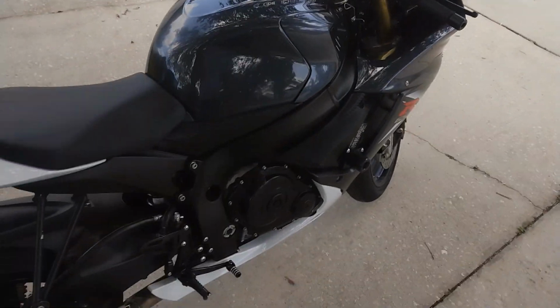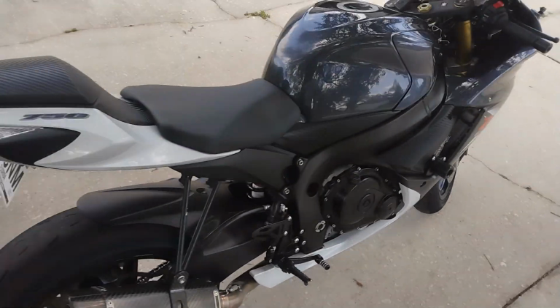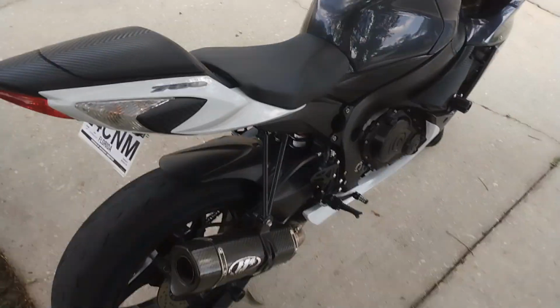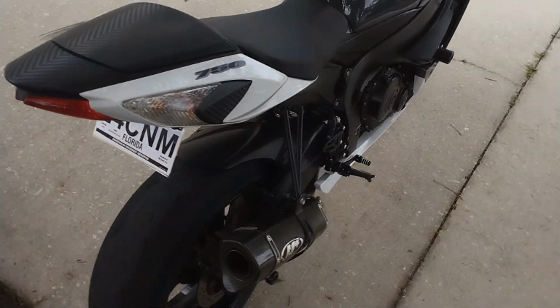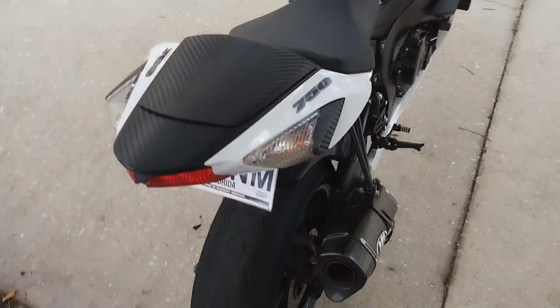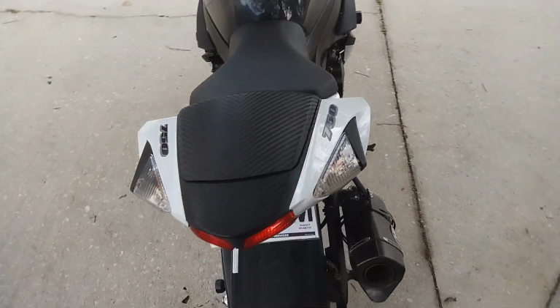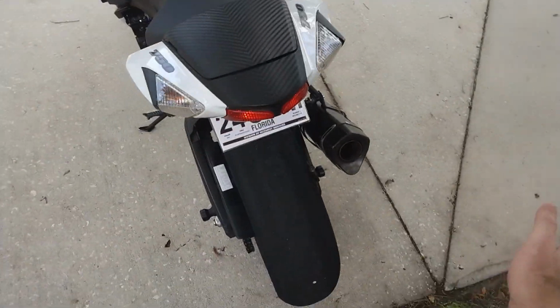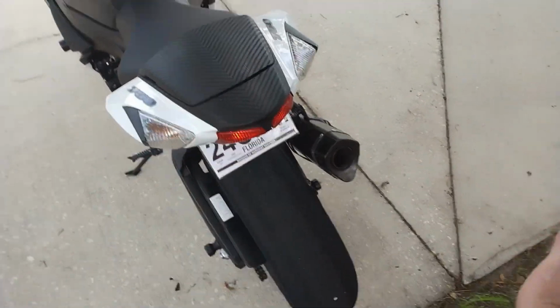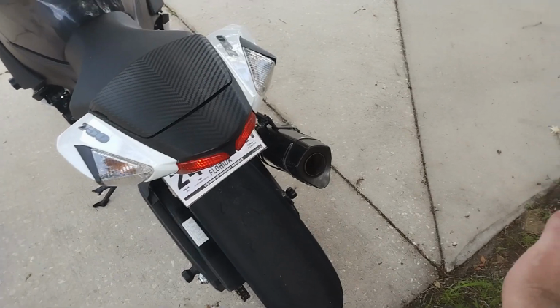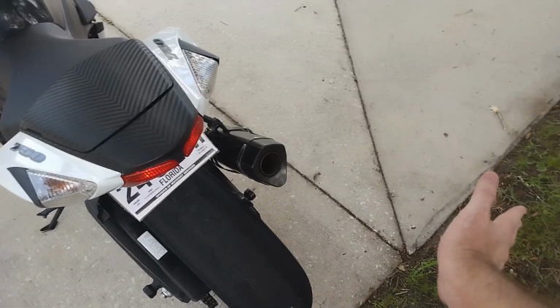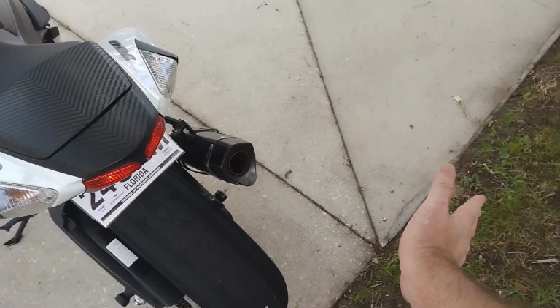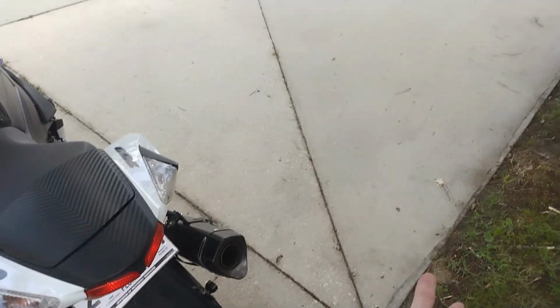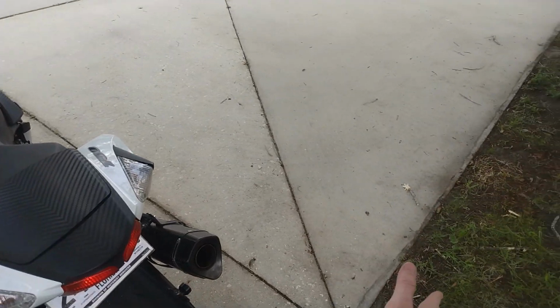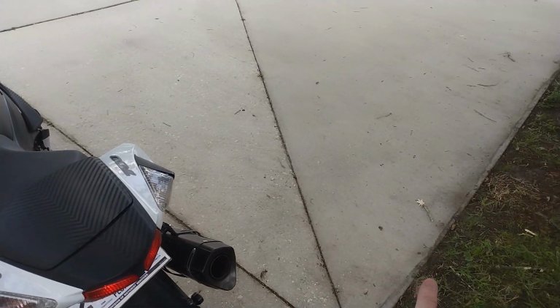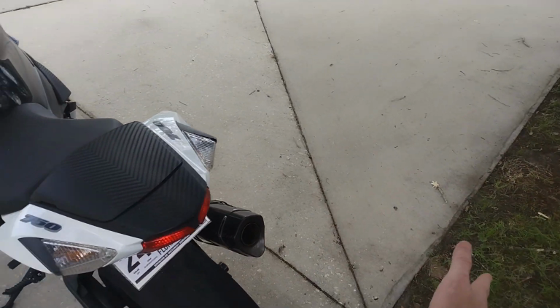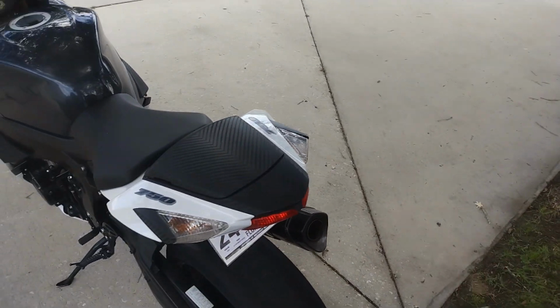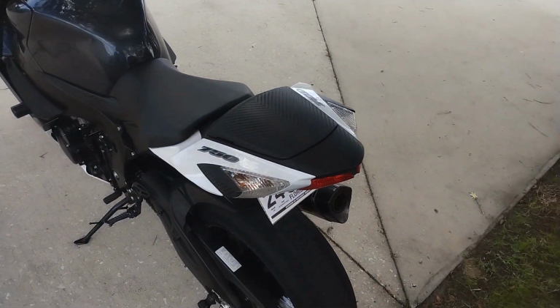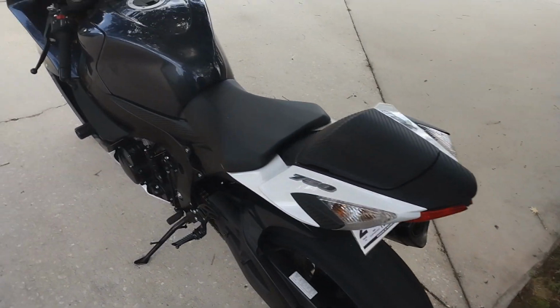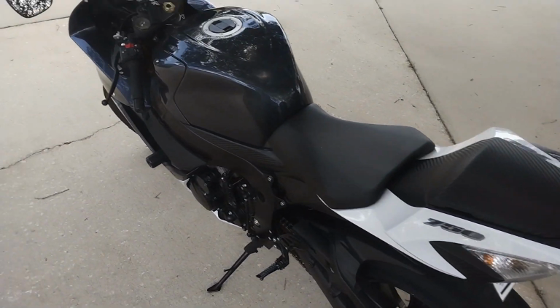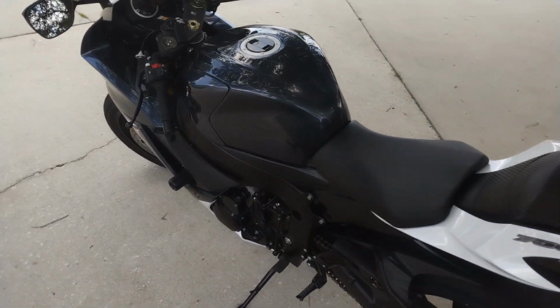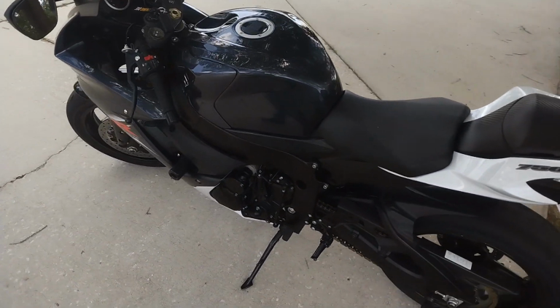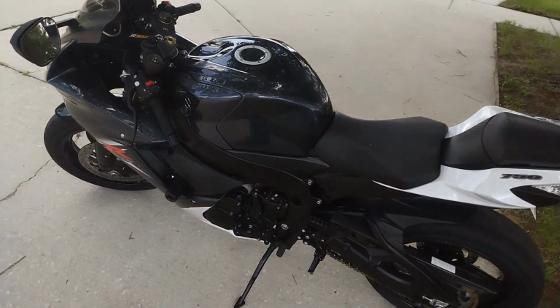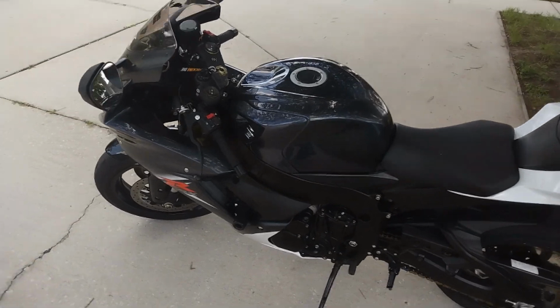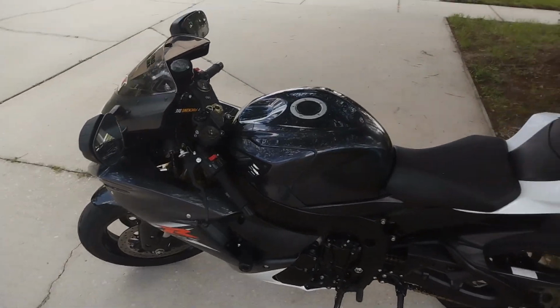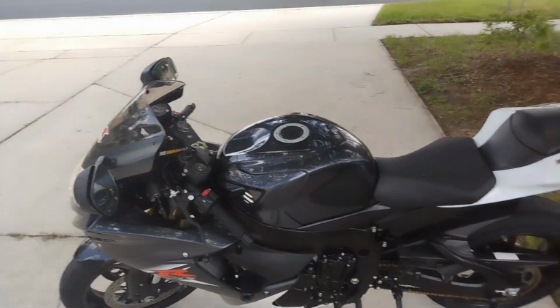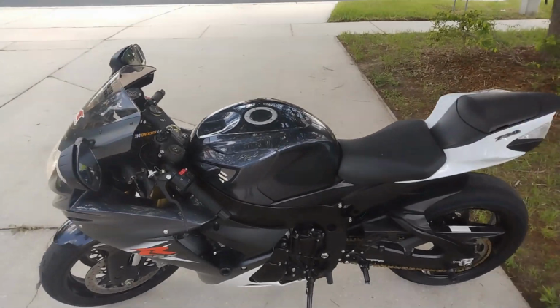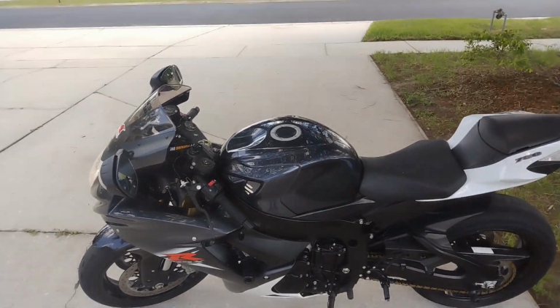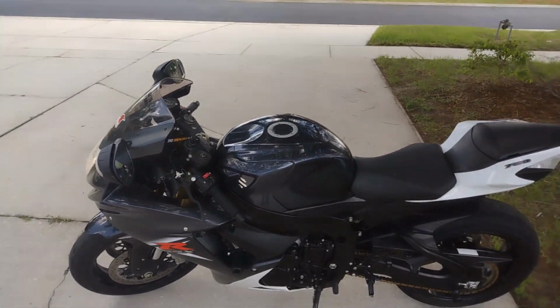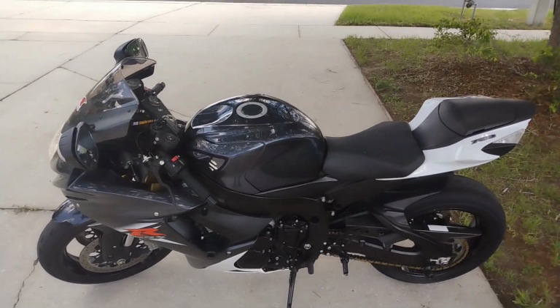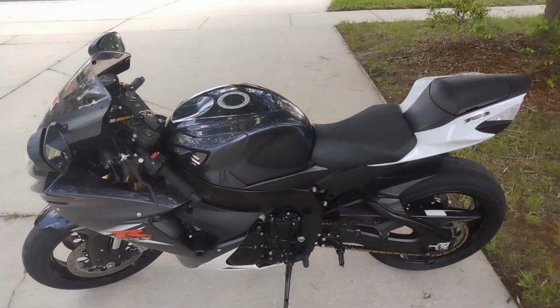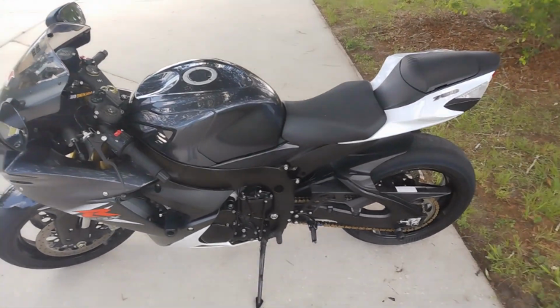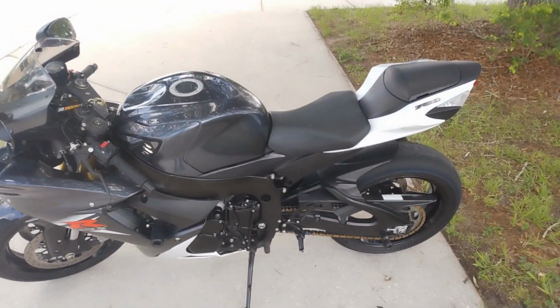That's quite good. As you can see, it kind of flattens out once it warms up and gets some oil to the top. I don't have a camera bolted to it, so you guys don't get to see me ride it today.